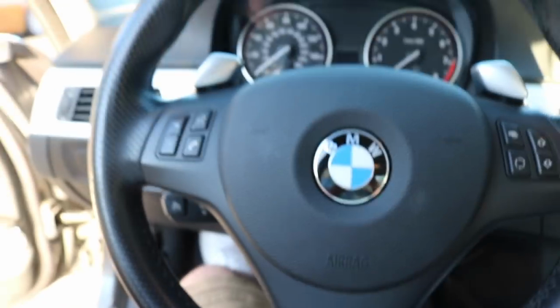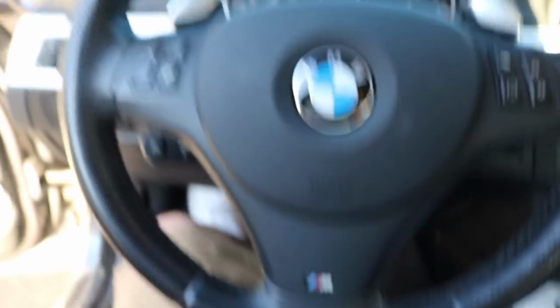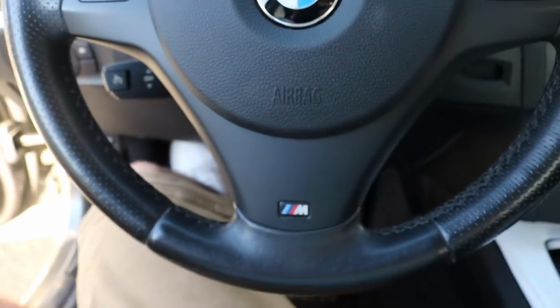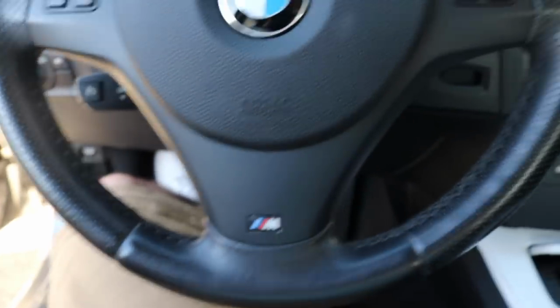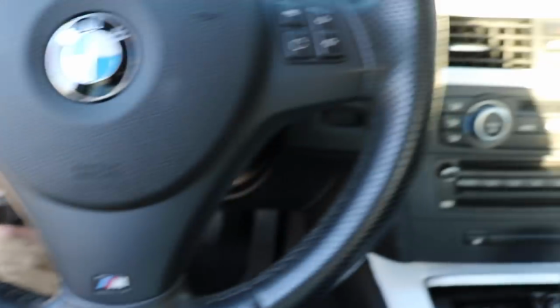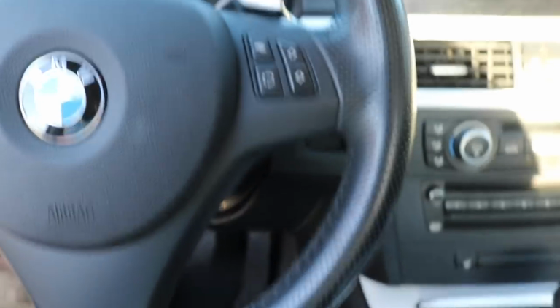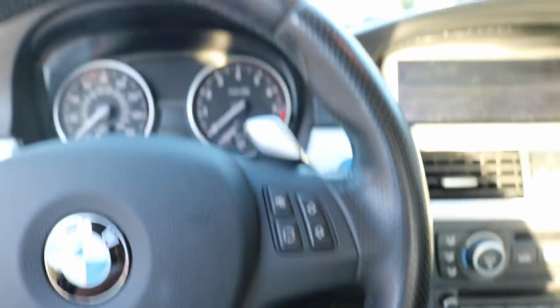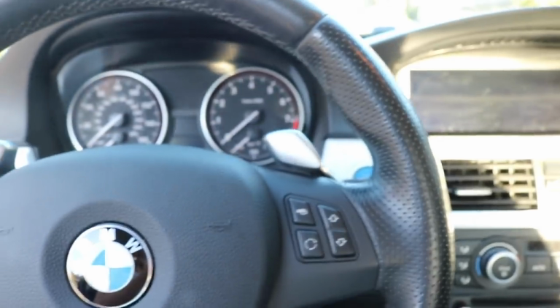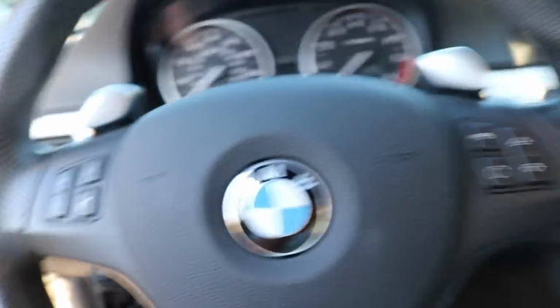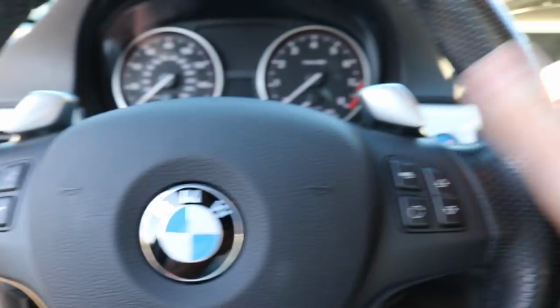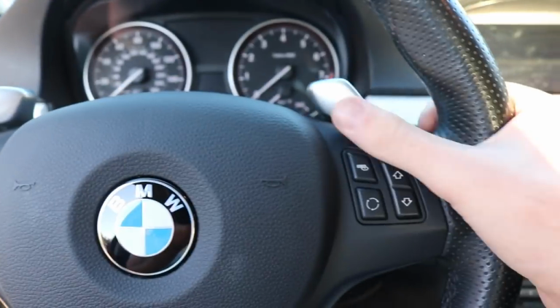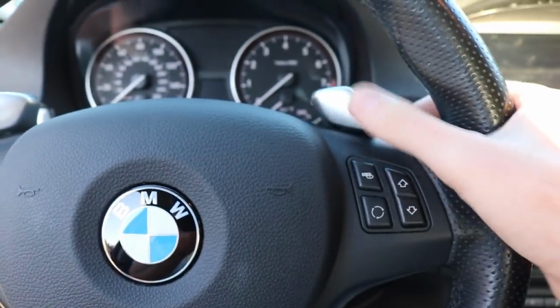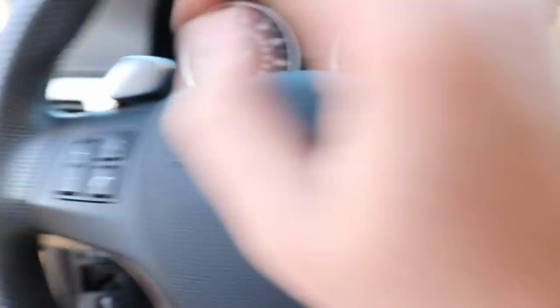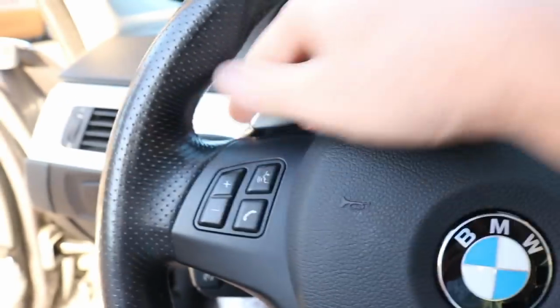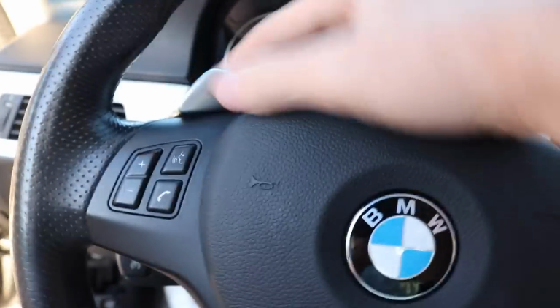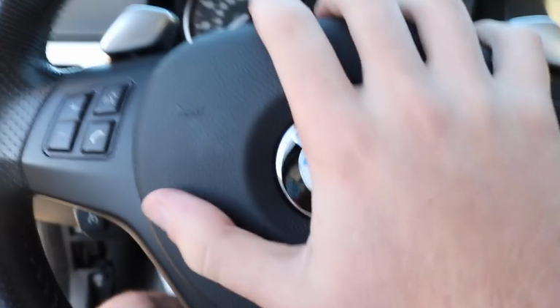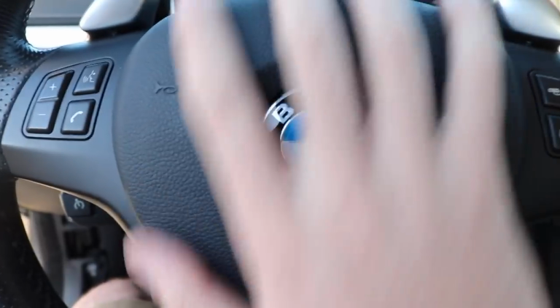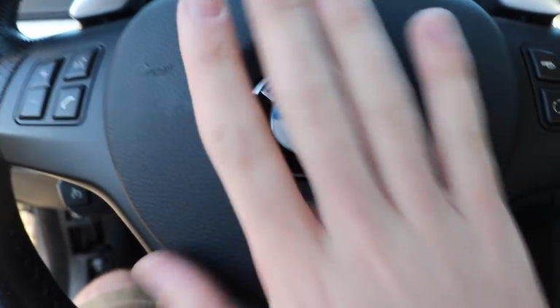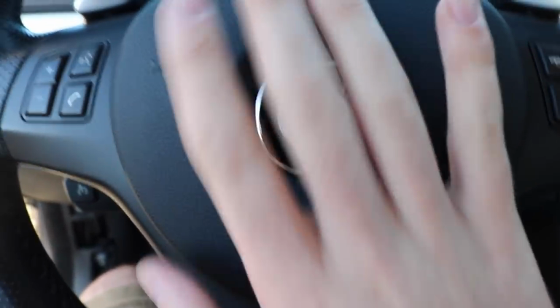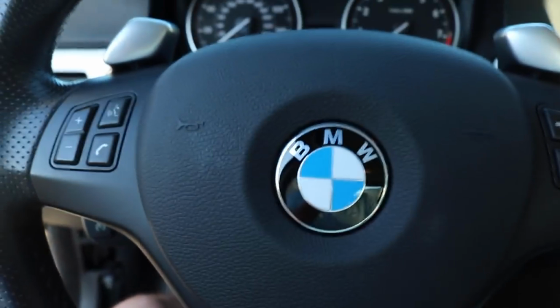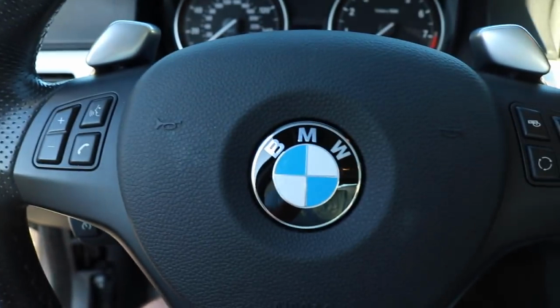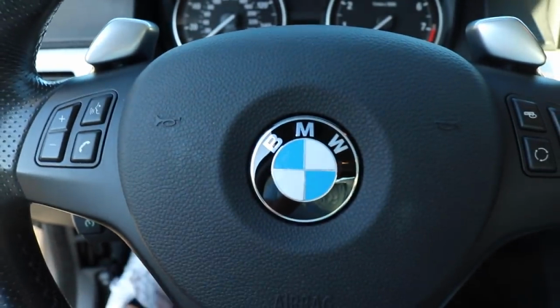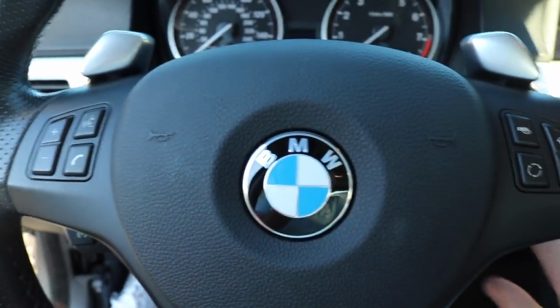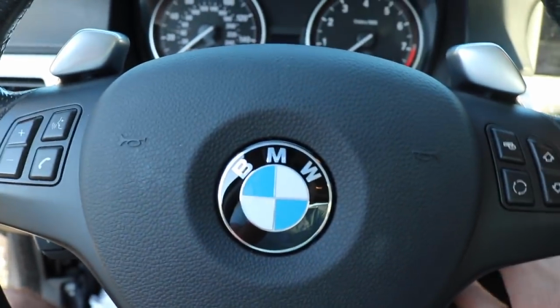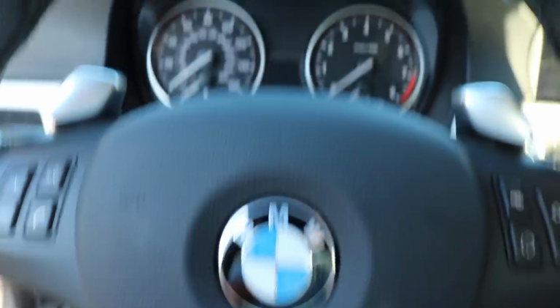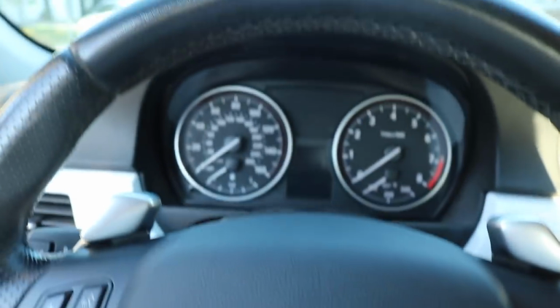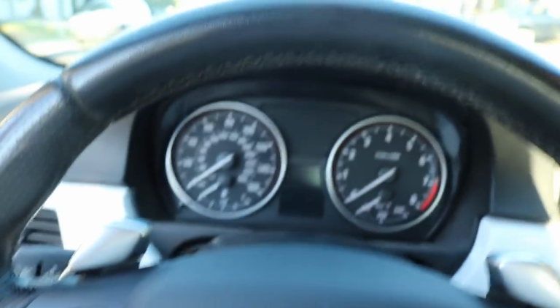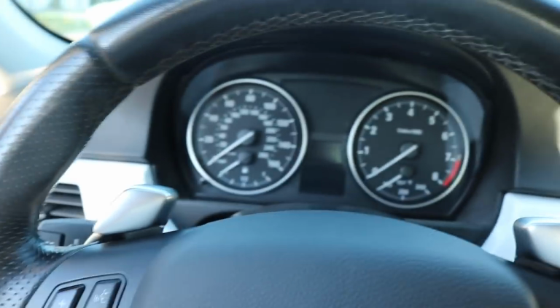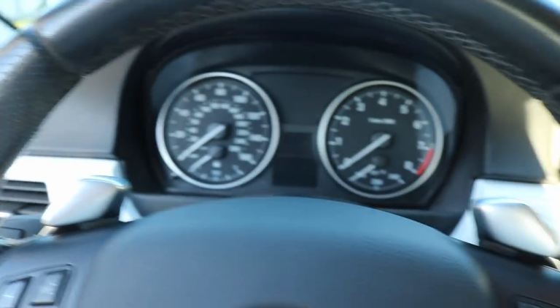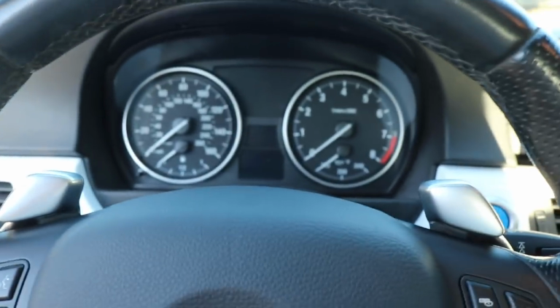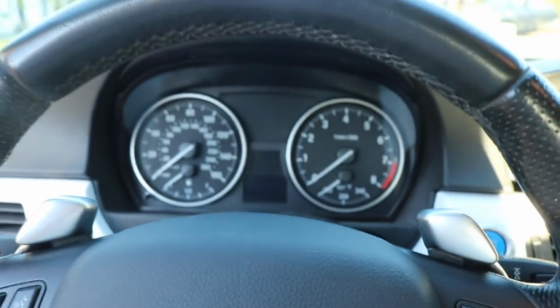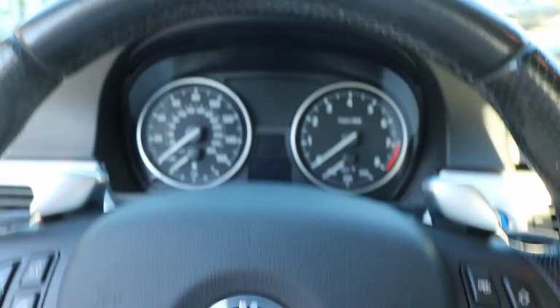So here is the M-wheel installed — looking beautiful. Paddles, everything is installed. Airbag — it's a brand new airbag, by the way. So looking really good. Let's go ahead and start it up and show you guys how it sounds.